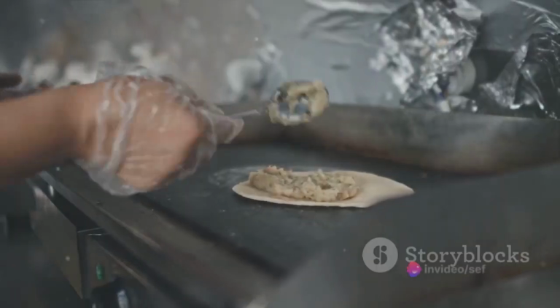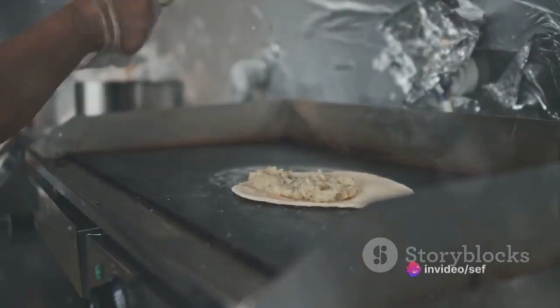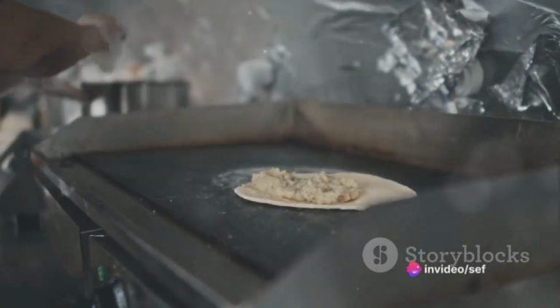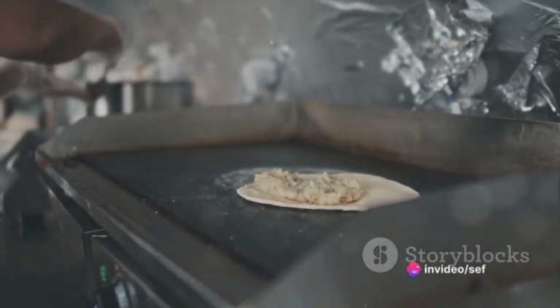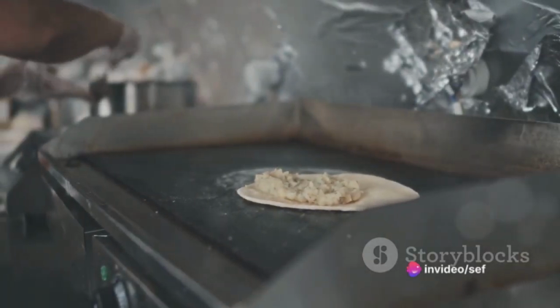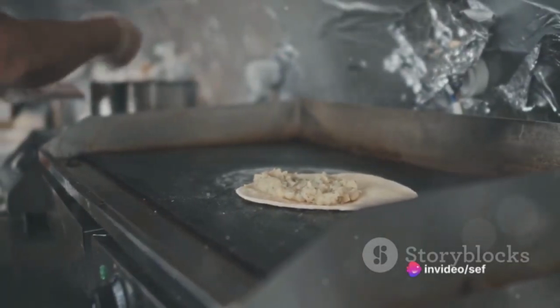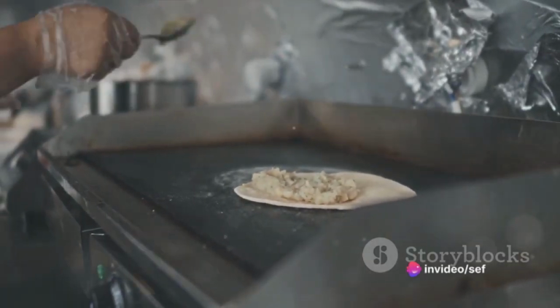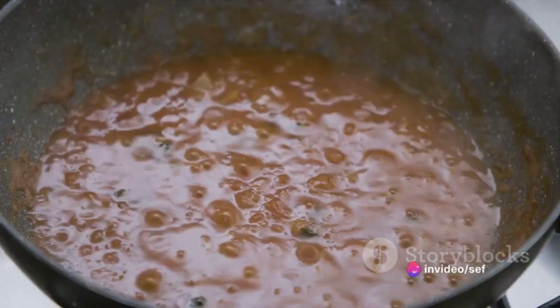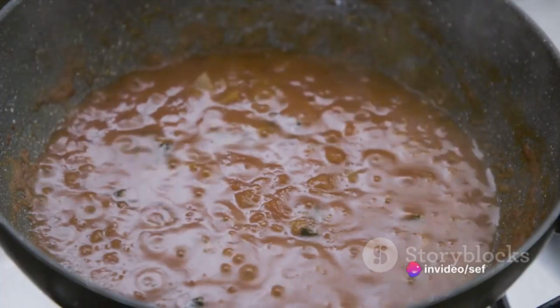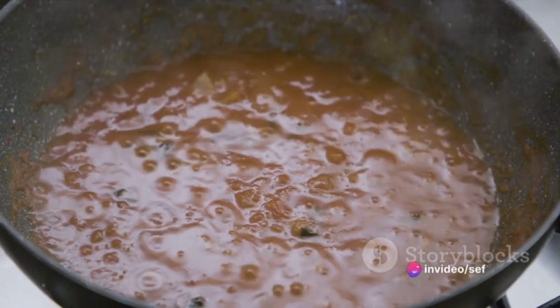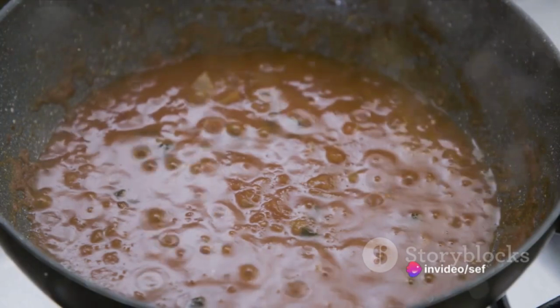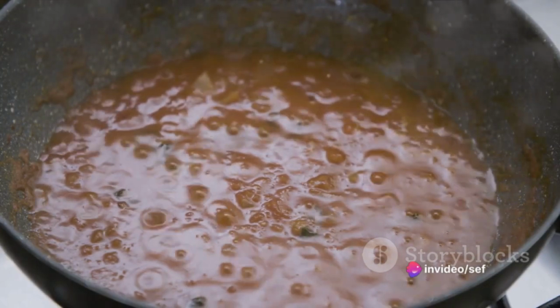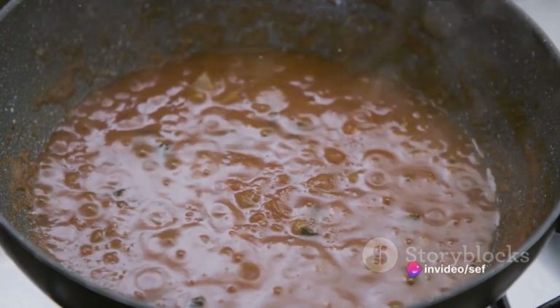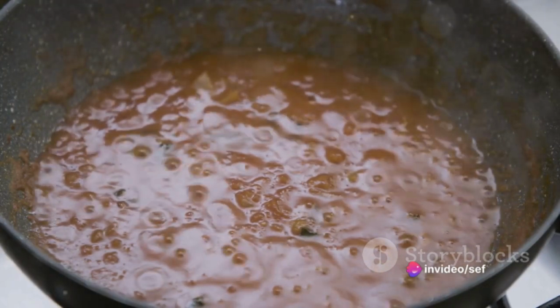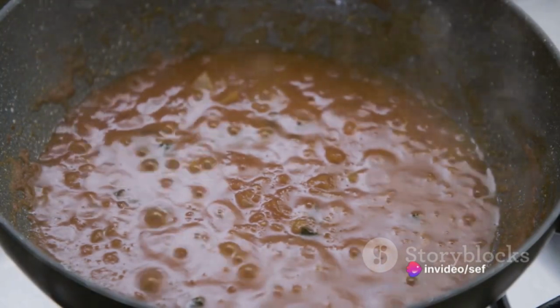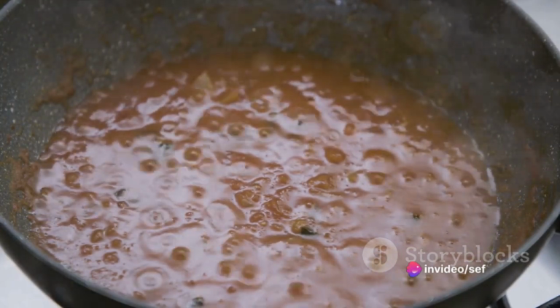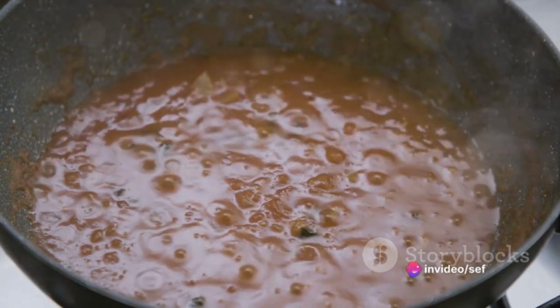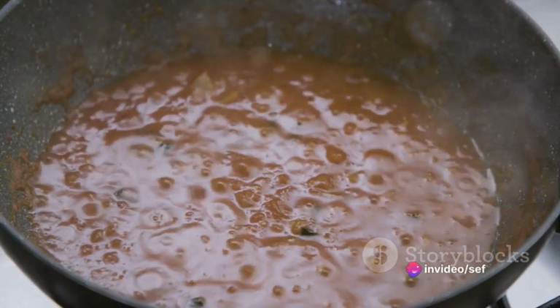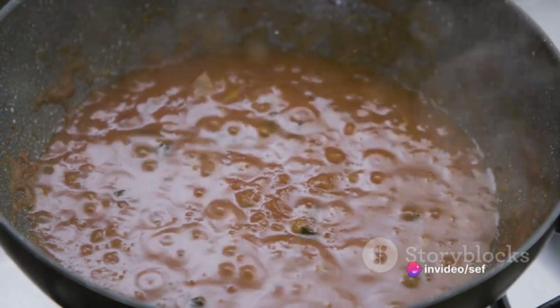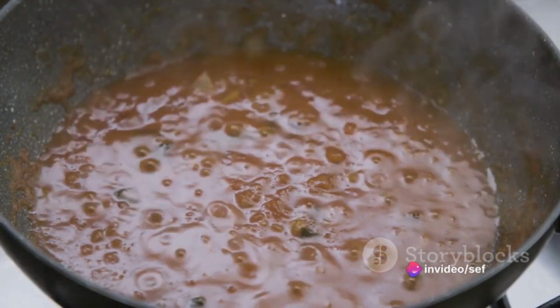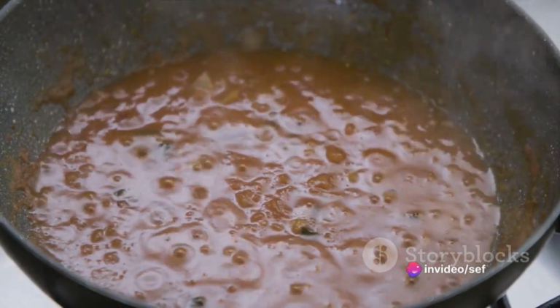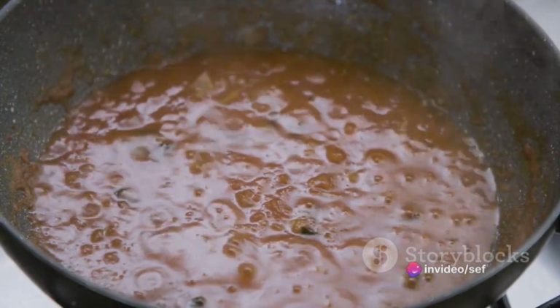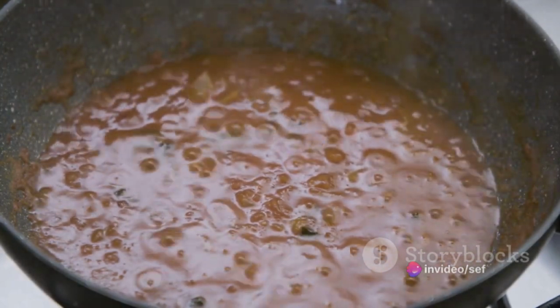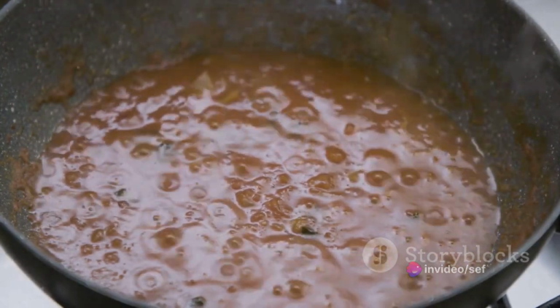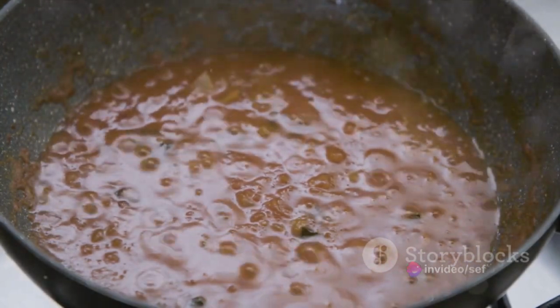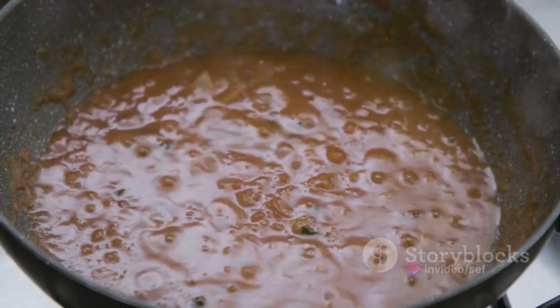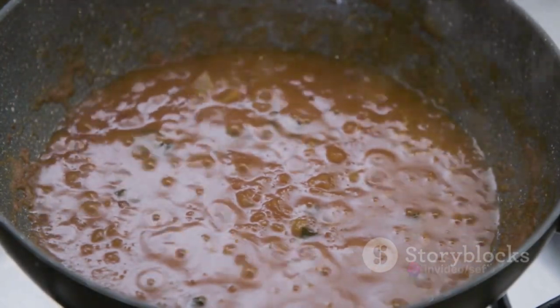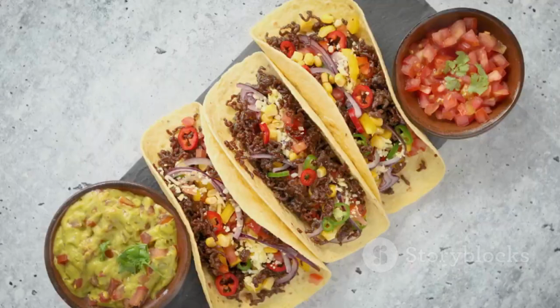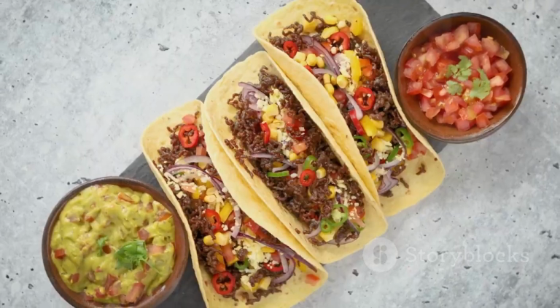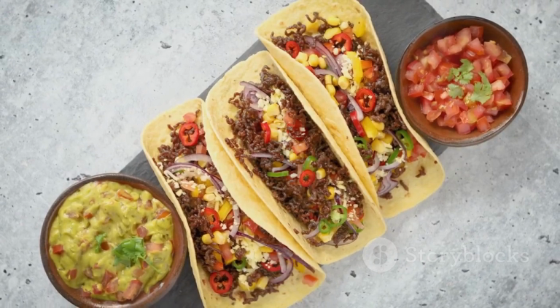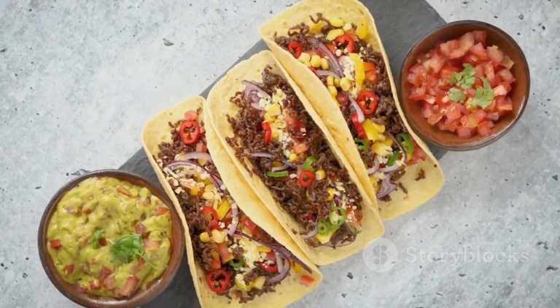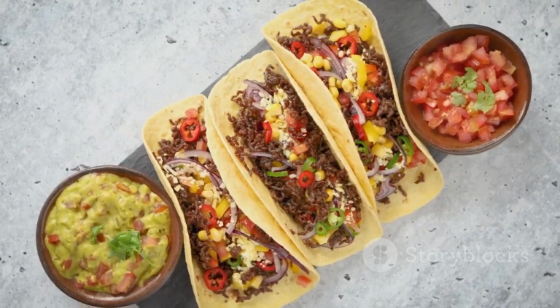Throw in a splash of water and let this sizzling mixture simmer for about five to seven minutes, or until it thickens to your liking — and voila, your taco filling is ready.